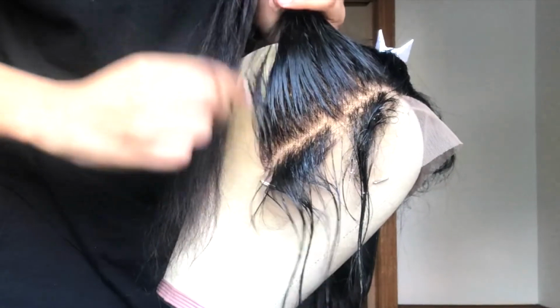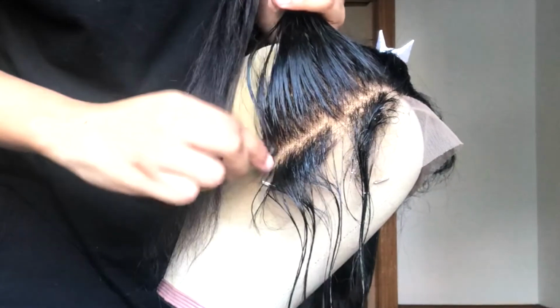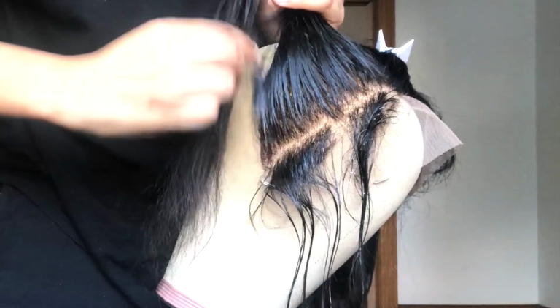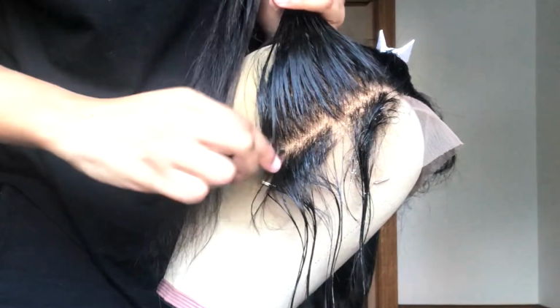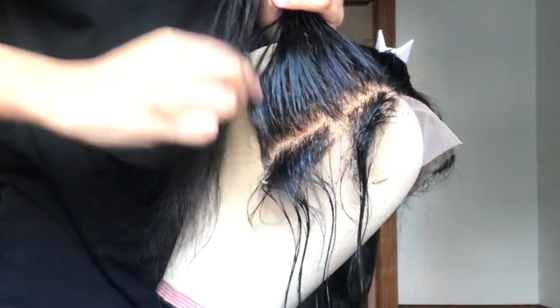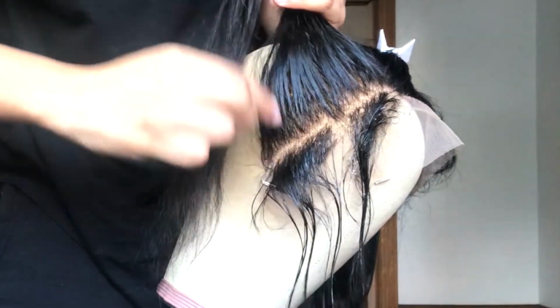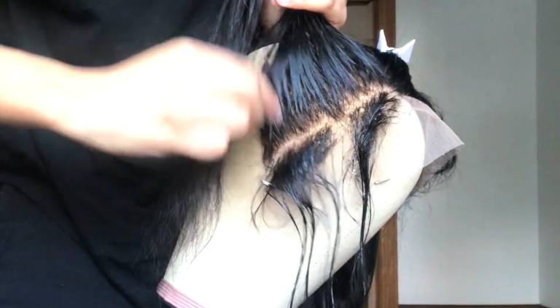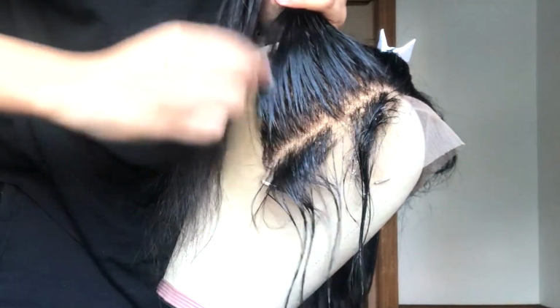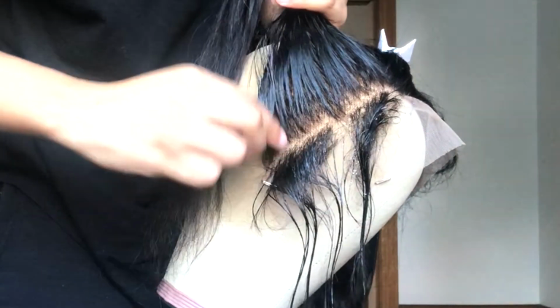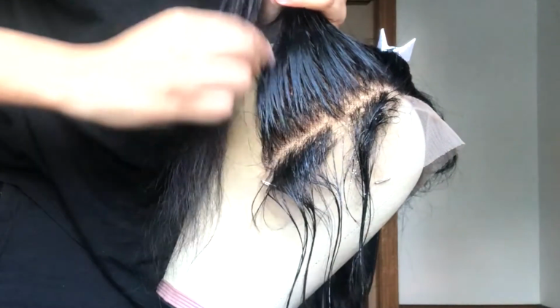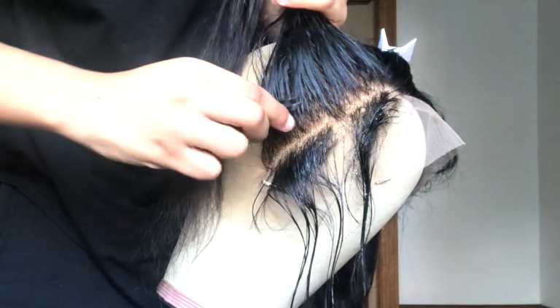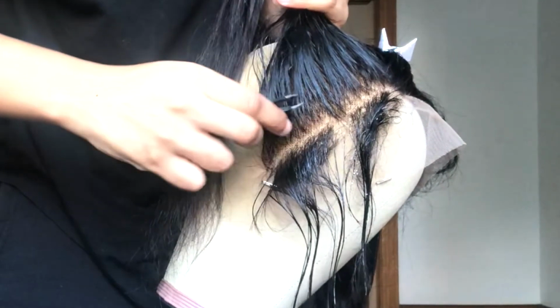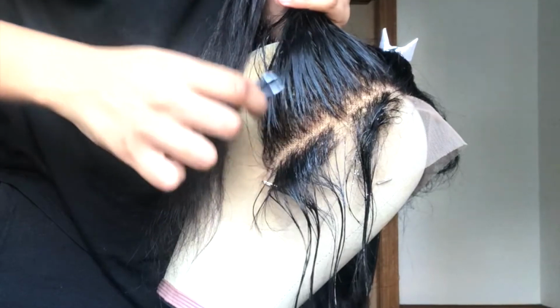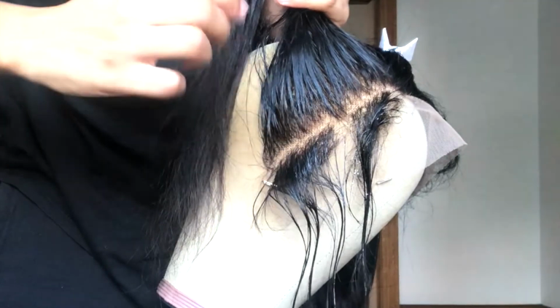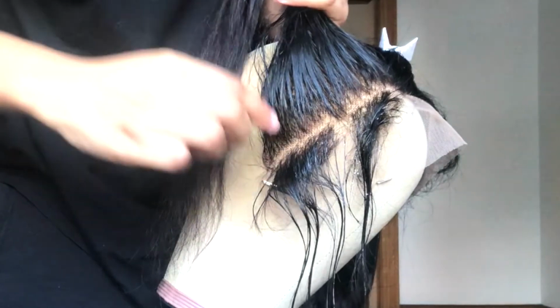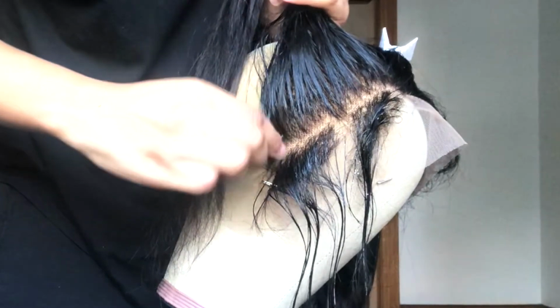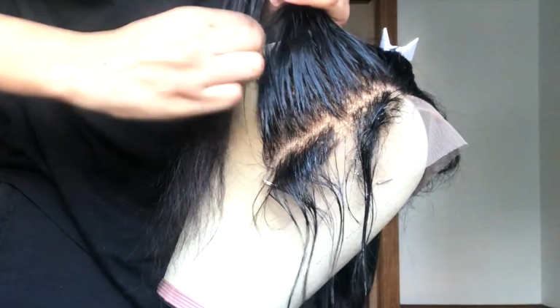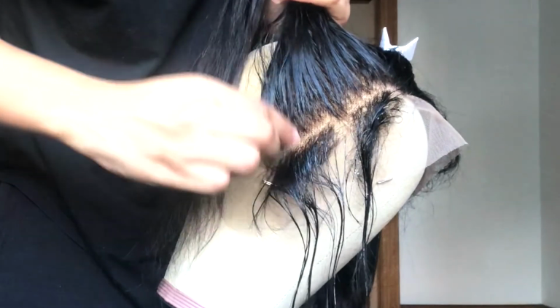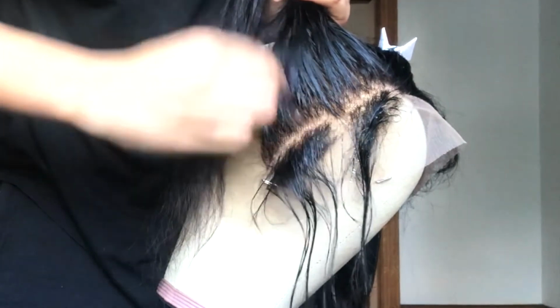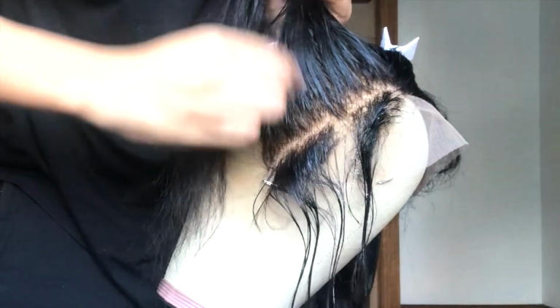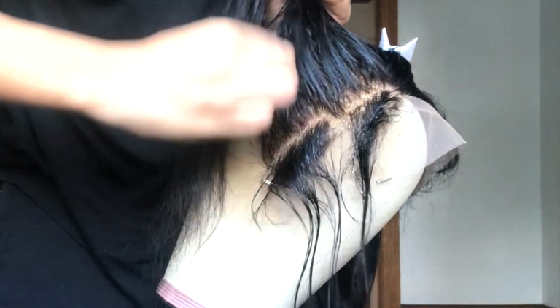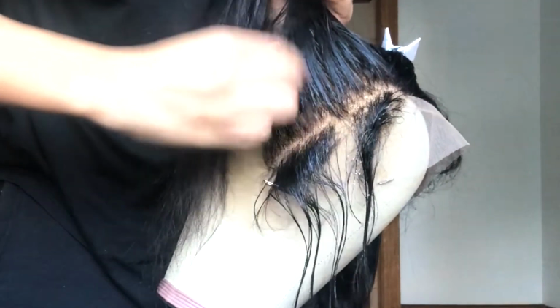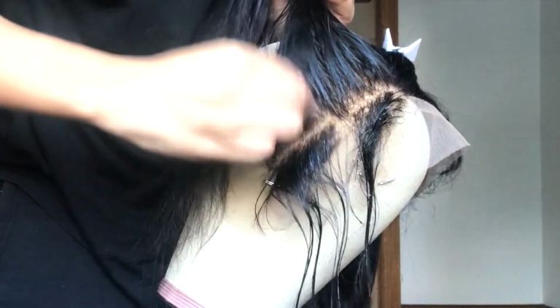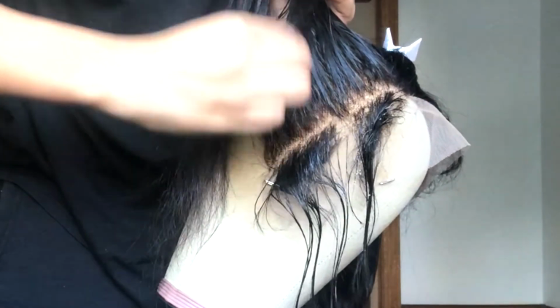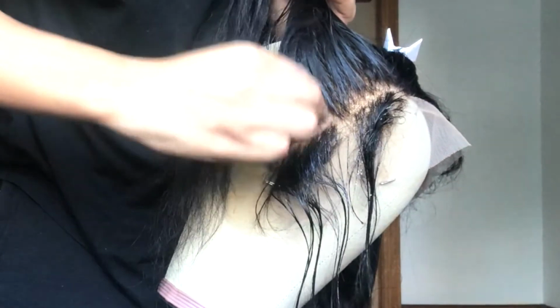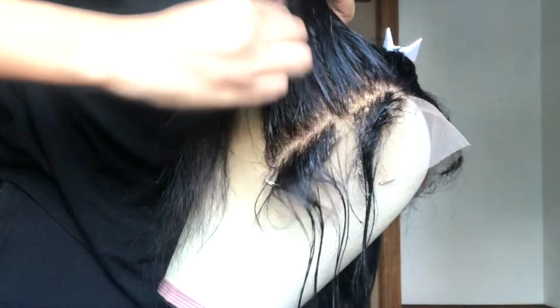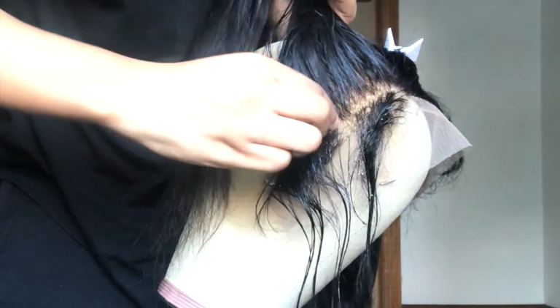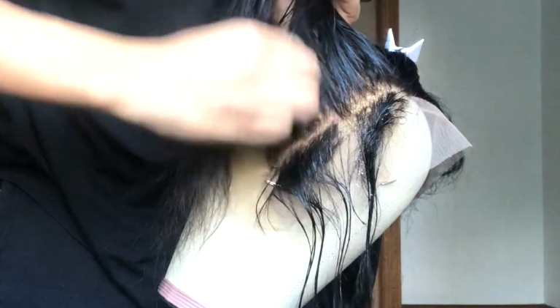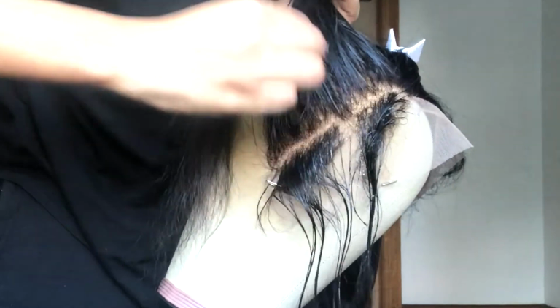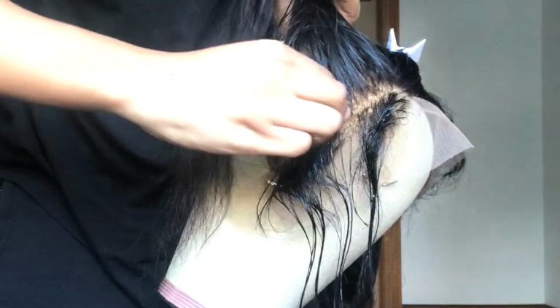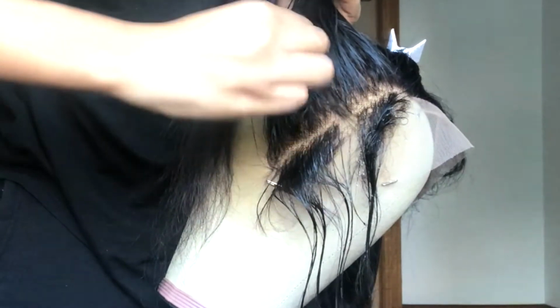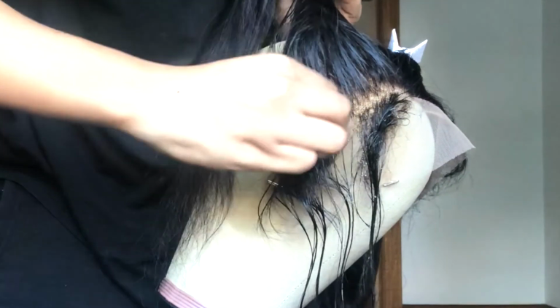Right here I slowed it down so you can see how I pluck. I pluck from the root and I just keep moving — I don't pluck in one spot — so you don't create any bald spots.